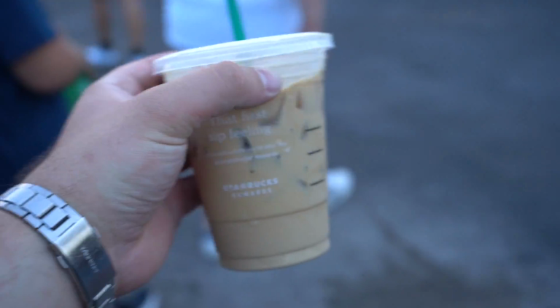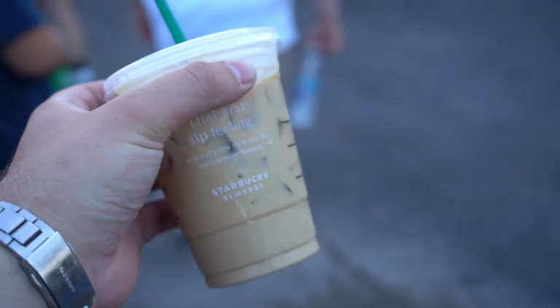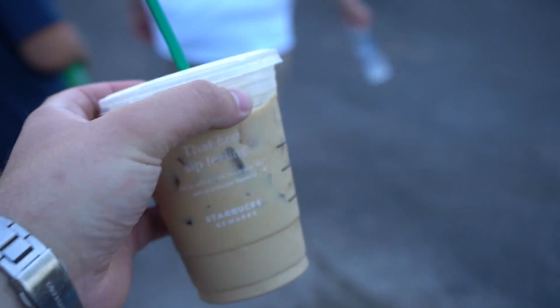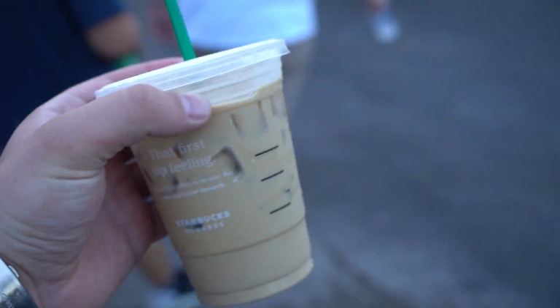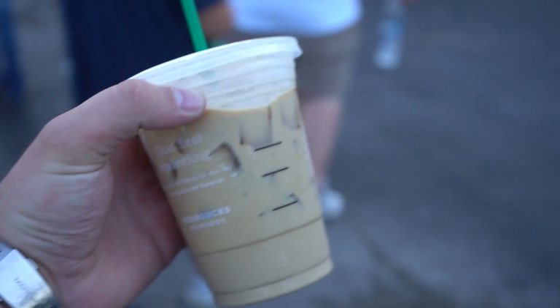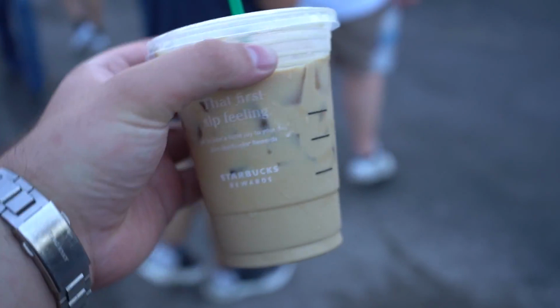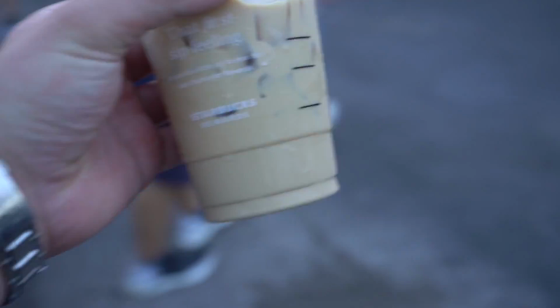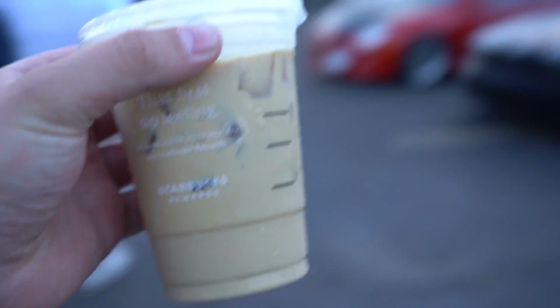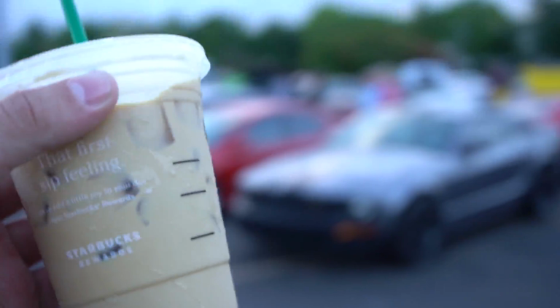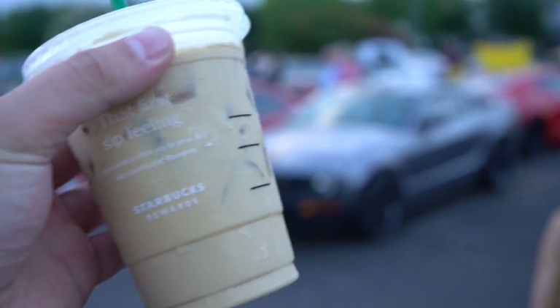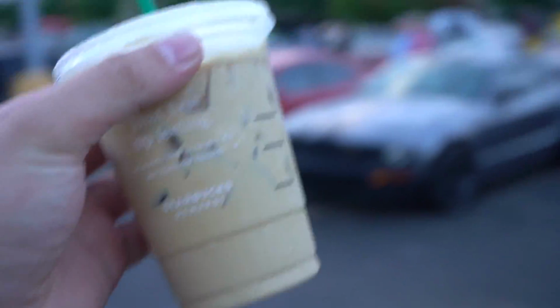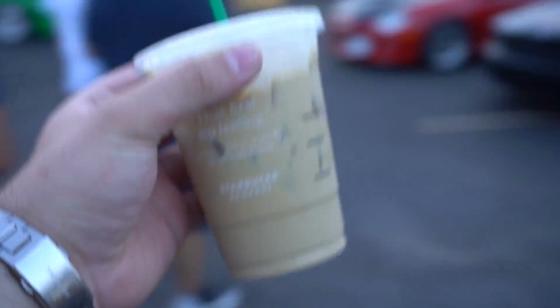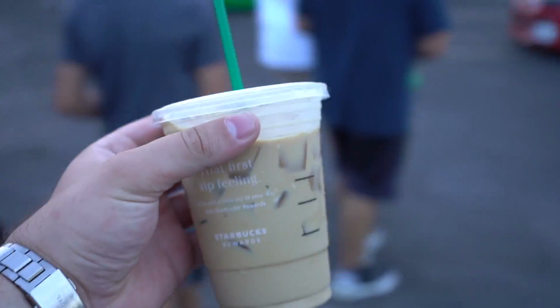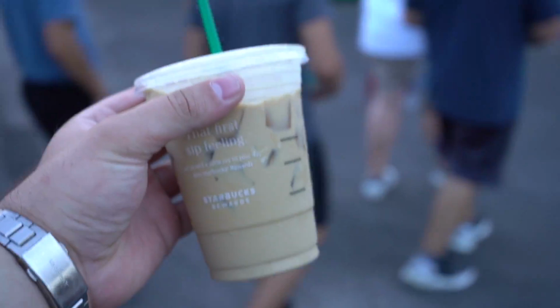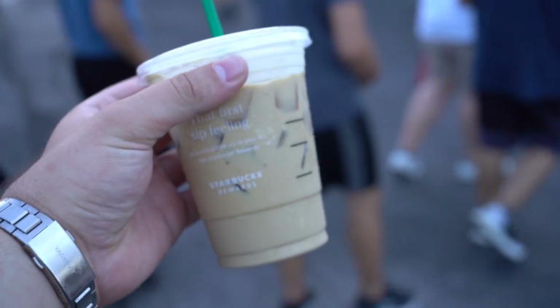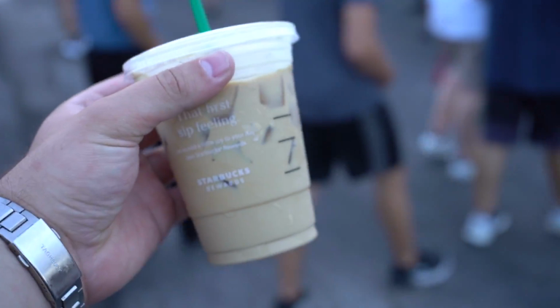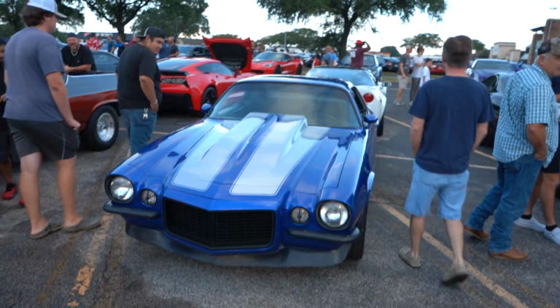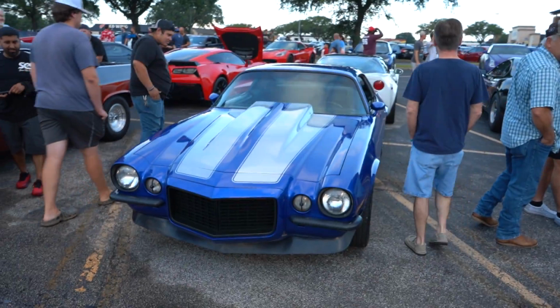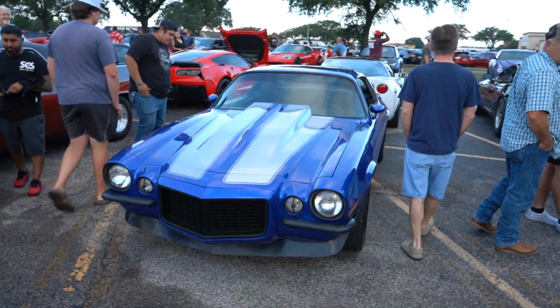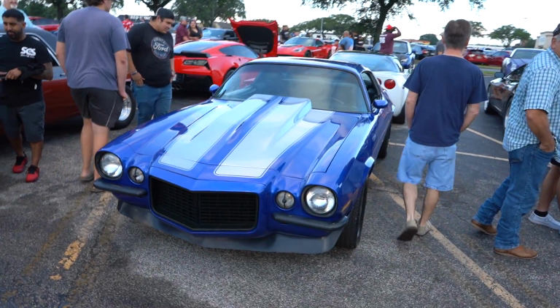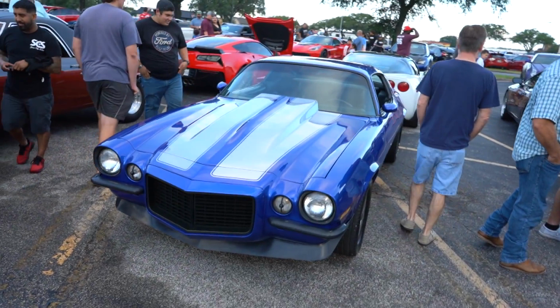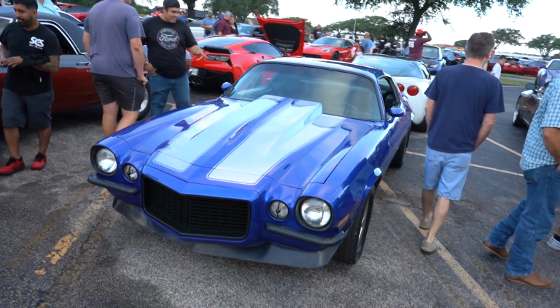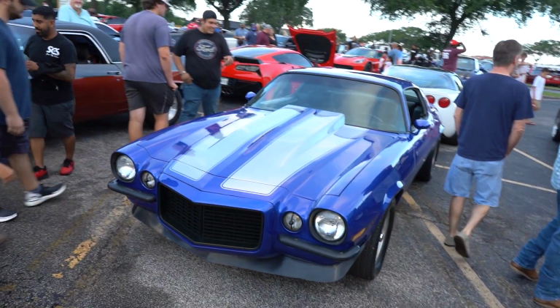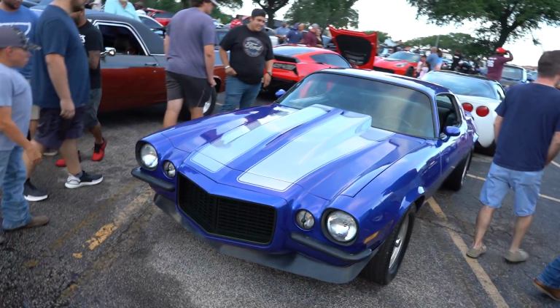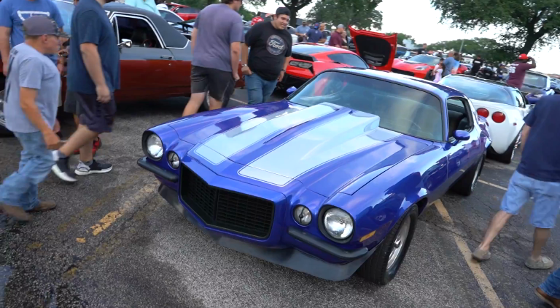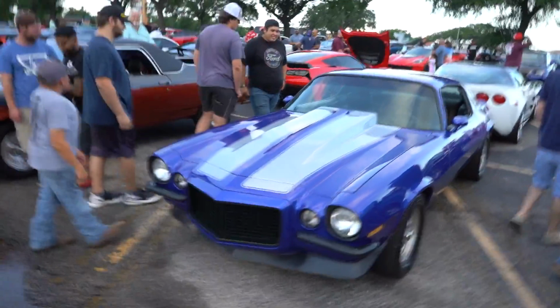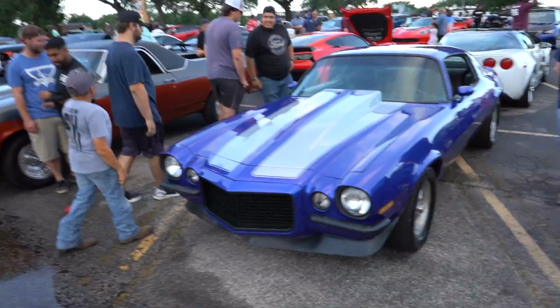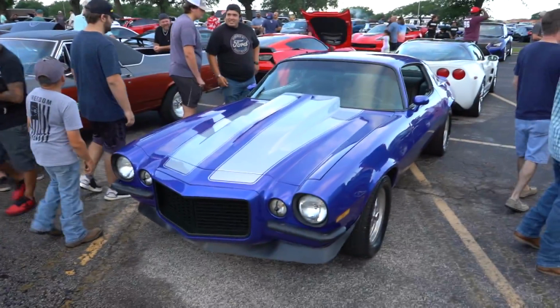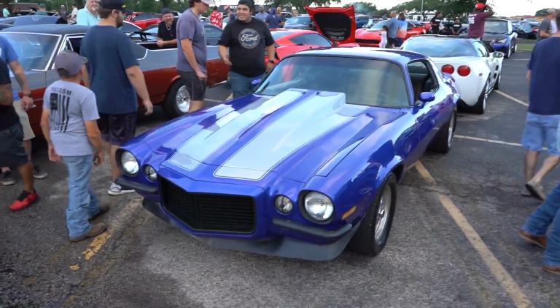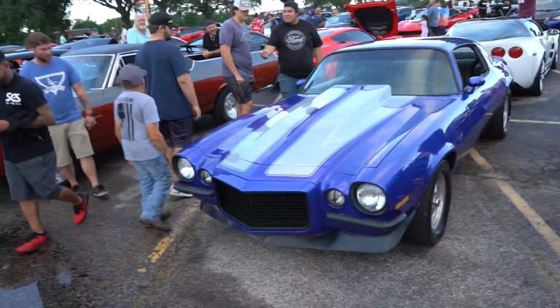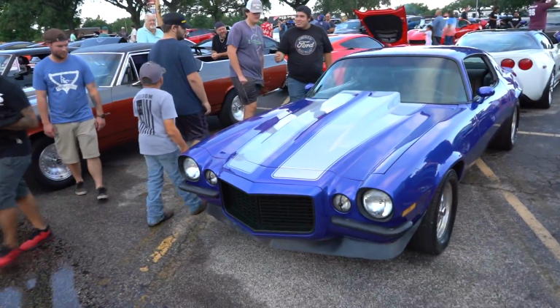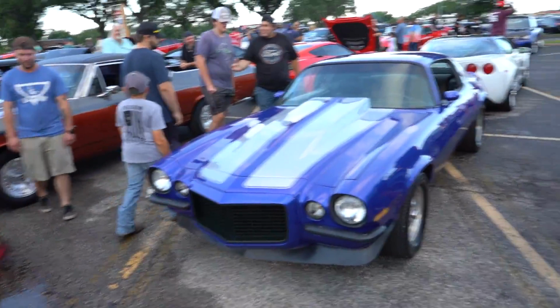How to get me out to car meets 101: free coffee. This is sick — this old school Camaro here. This blue color is really, really nice.